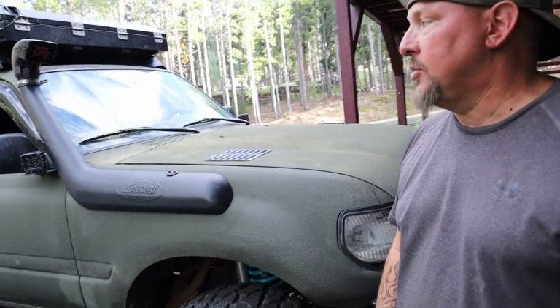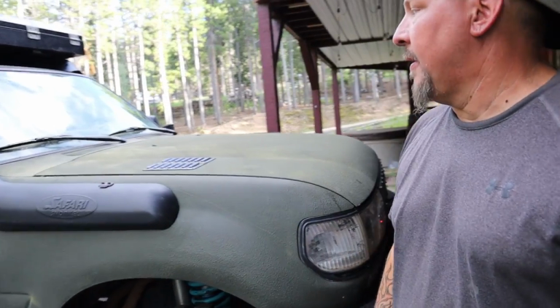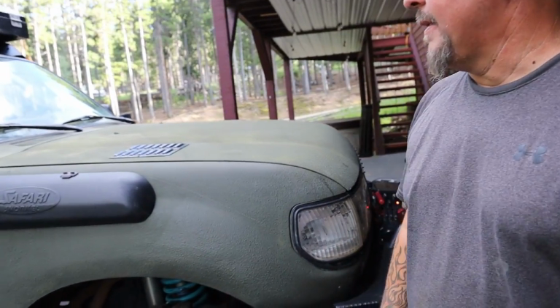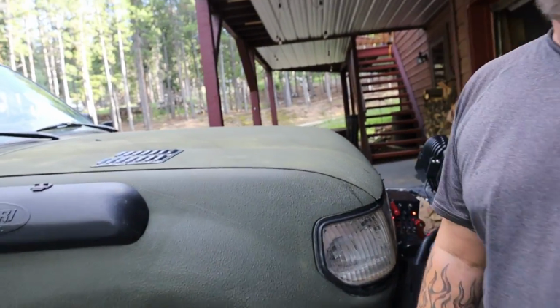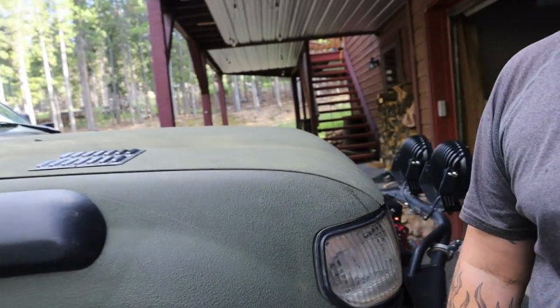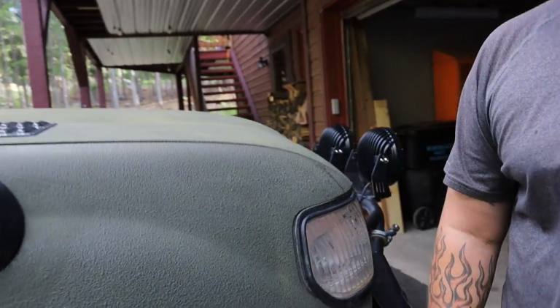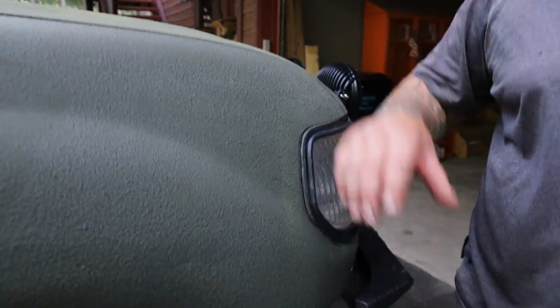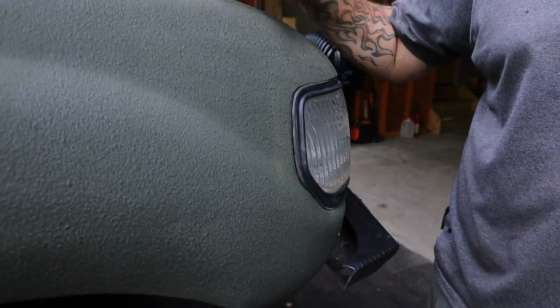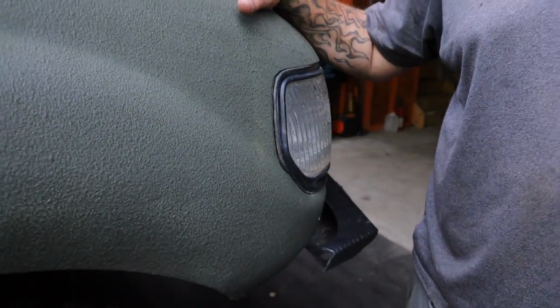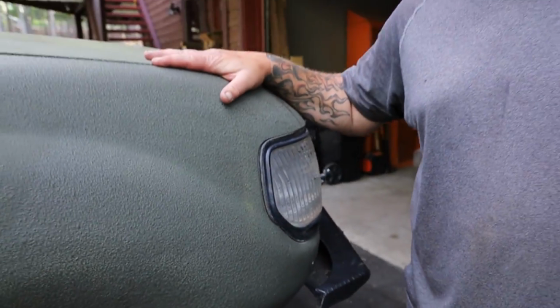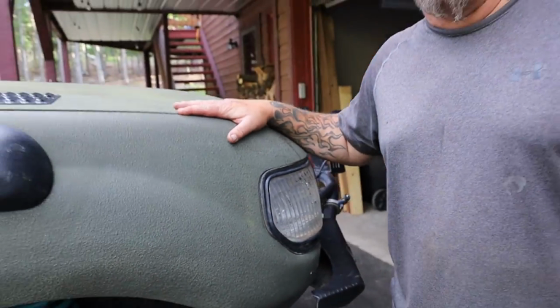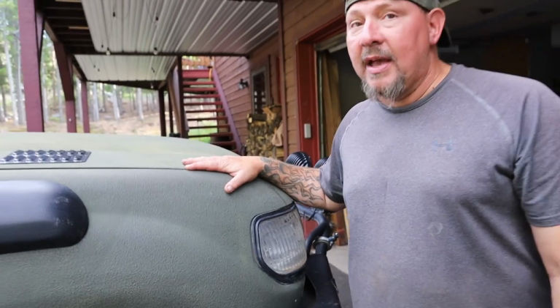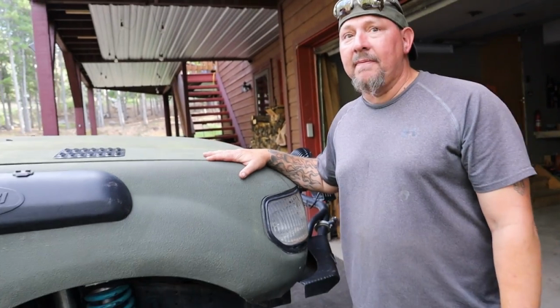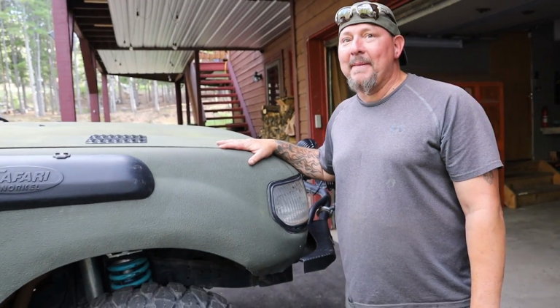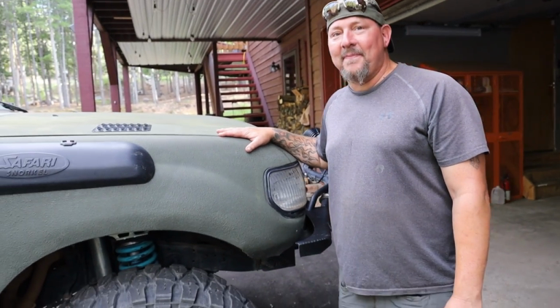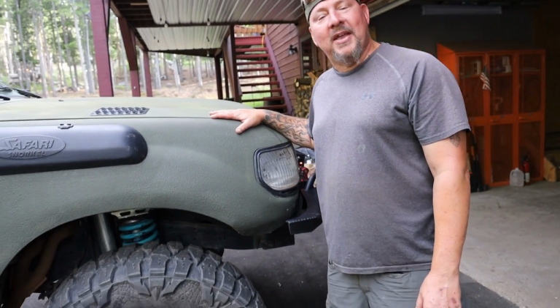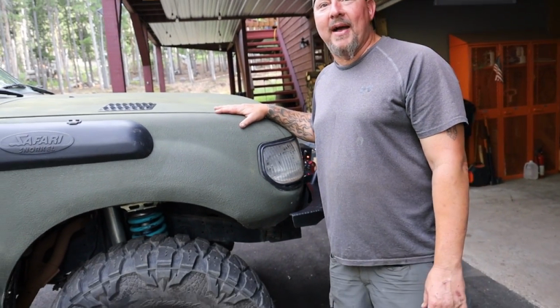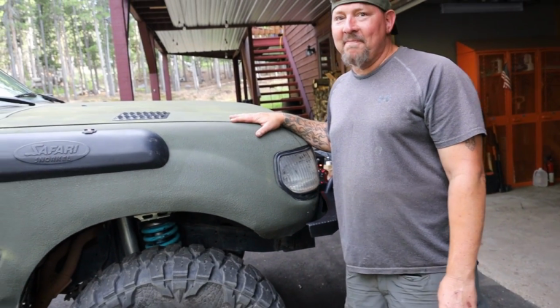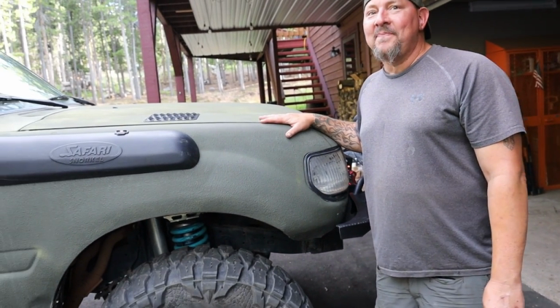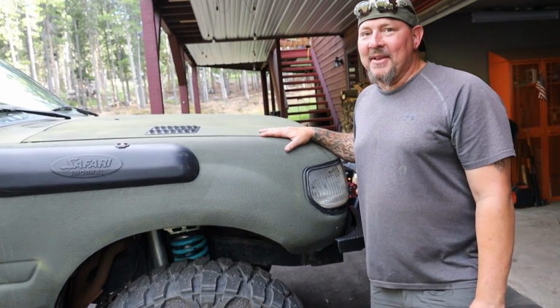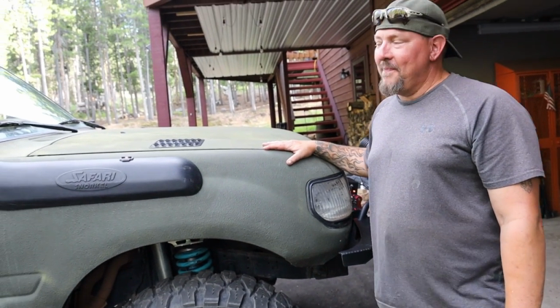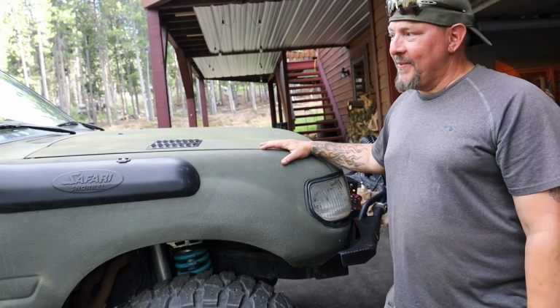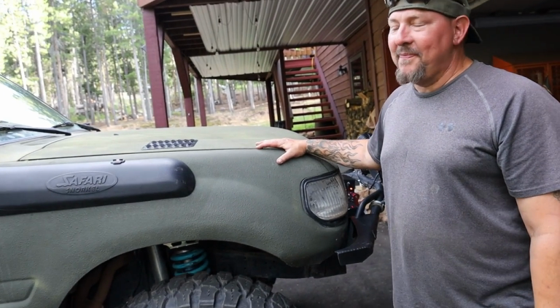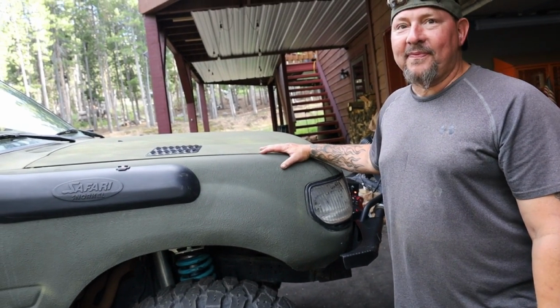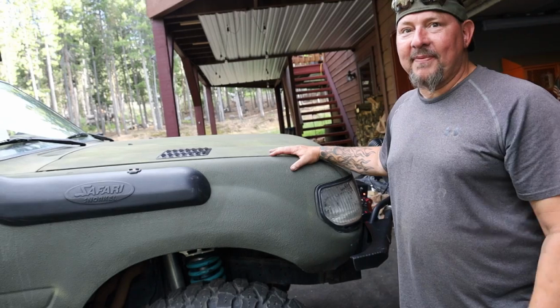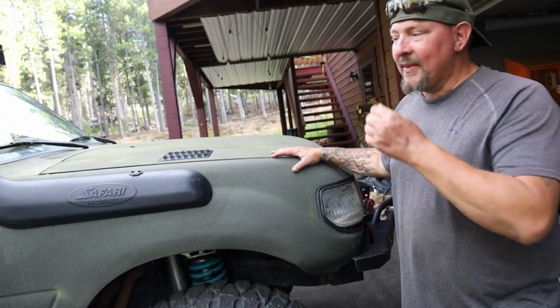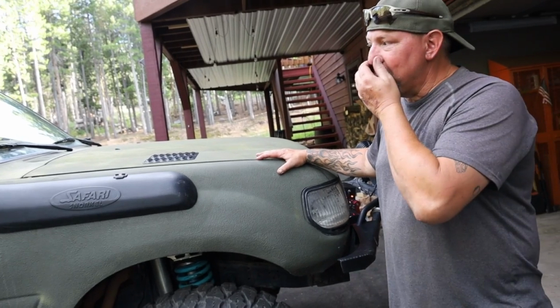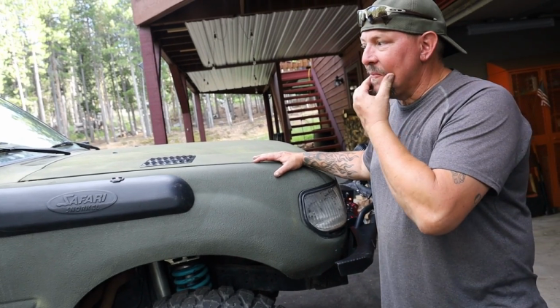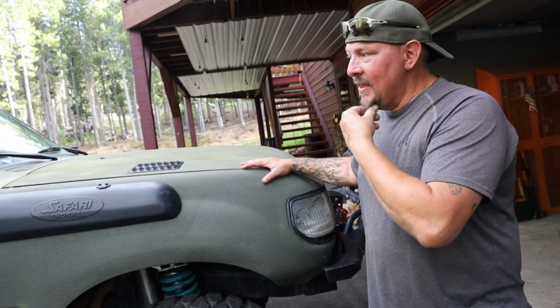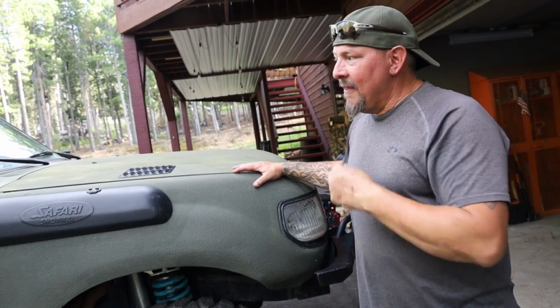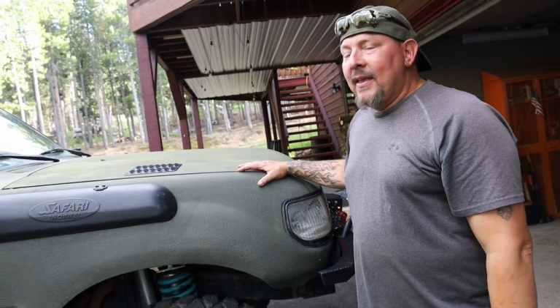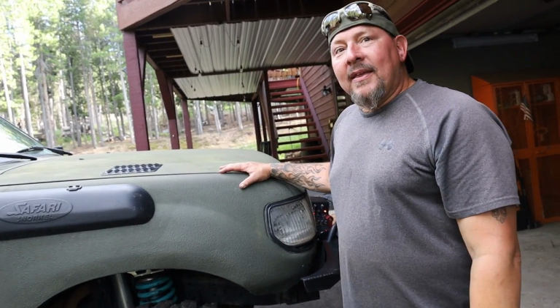It adds 100 pounds to your truck and you can't go back. Pretty big commitment. But if you want the most bomb-proof finish you can get, I guess that's this.